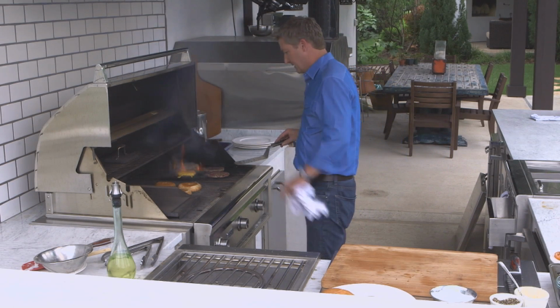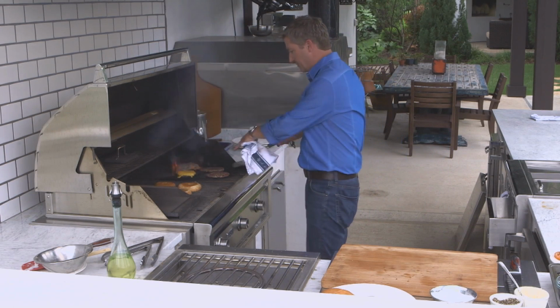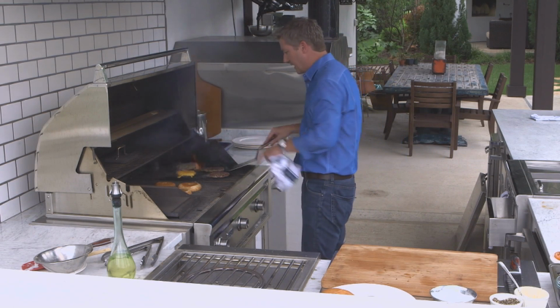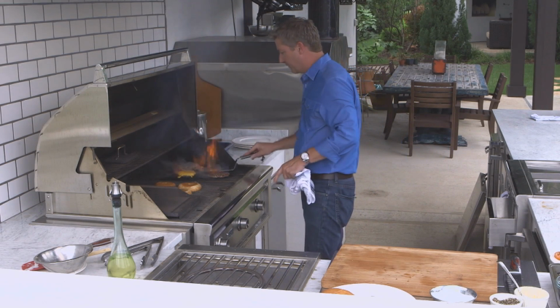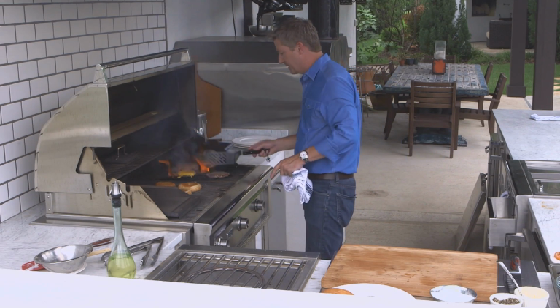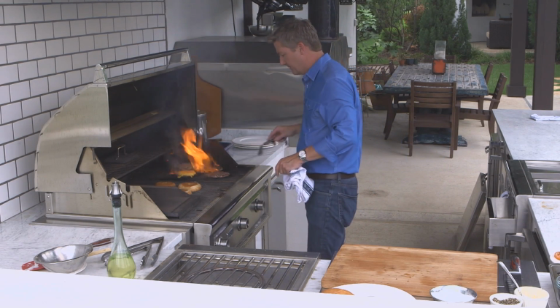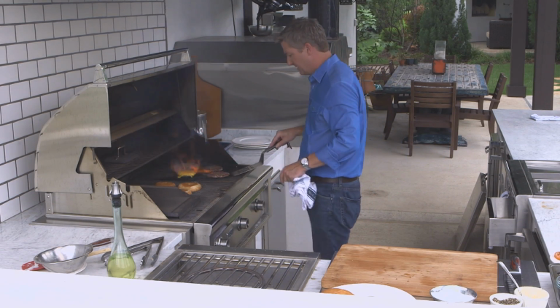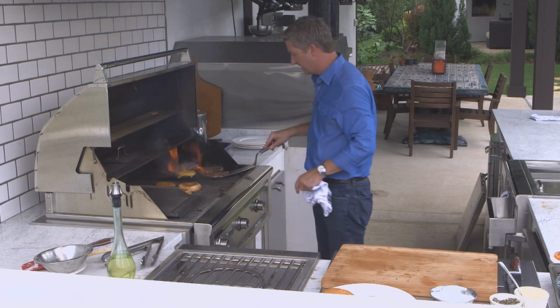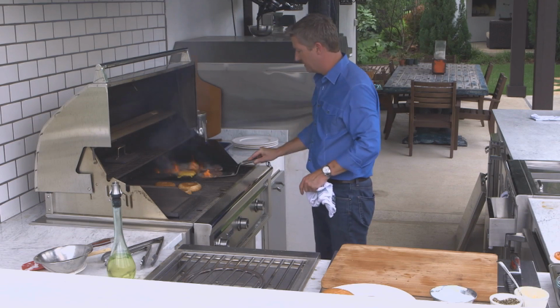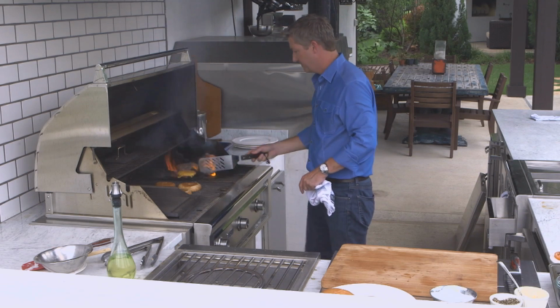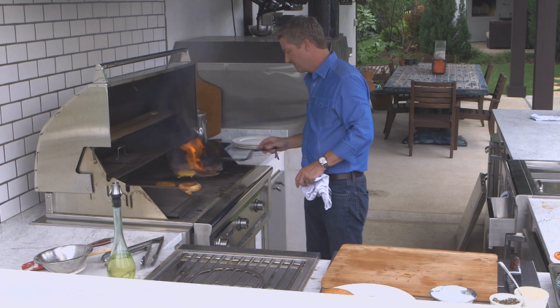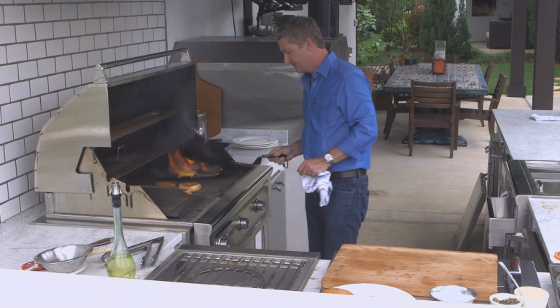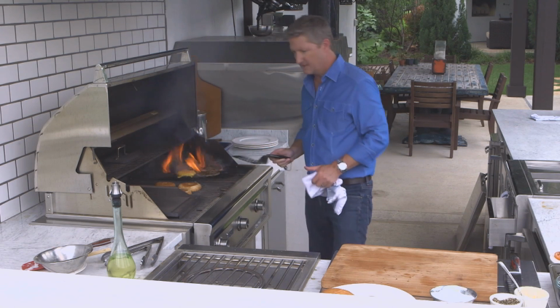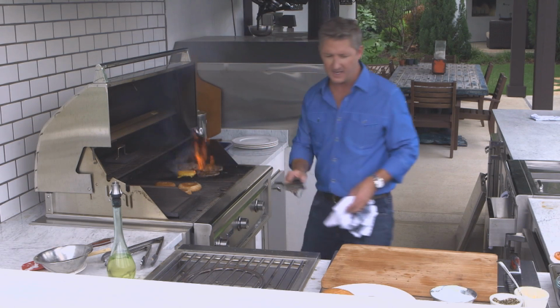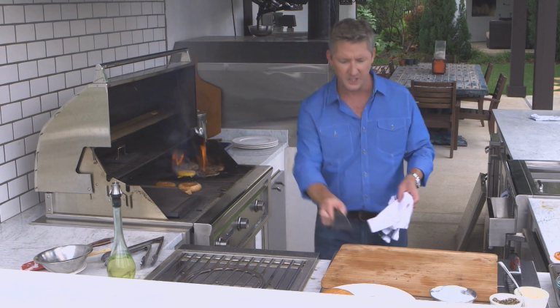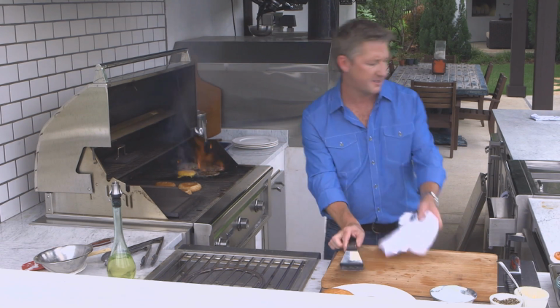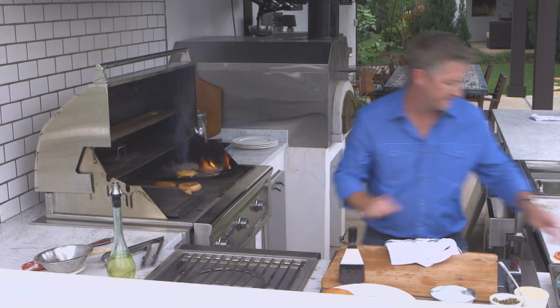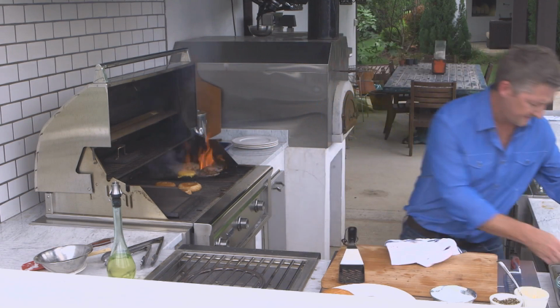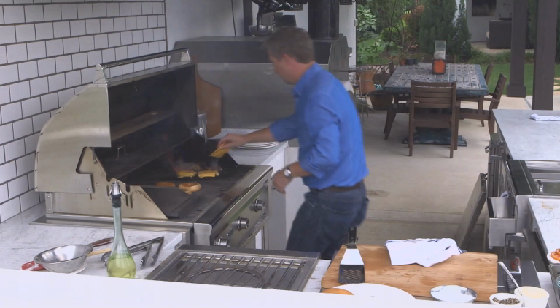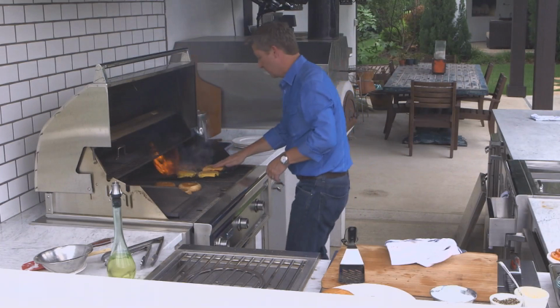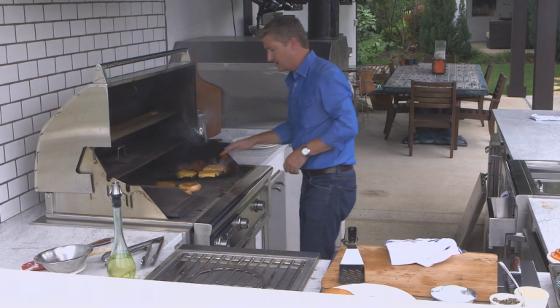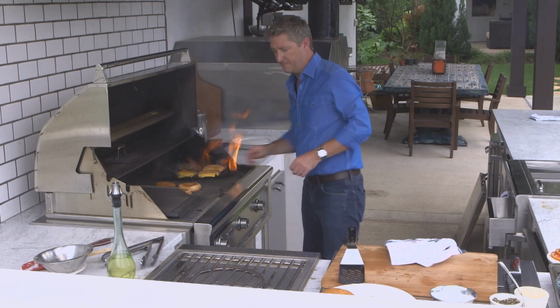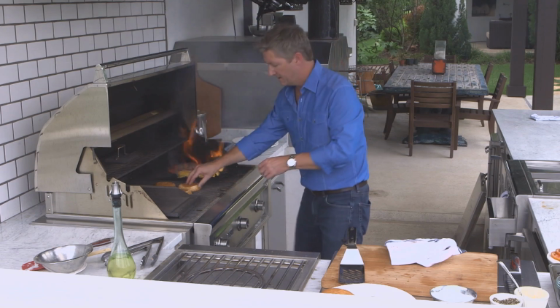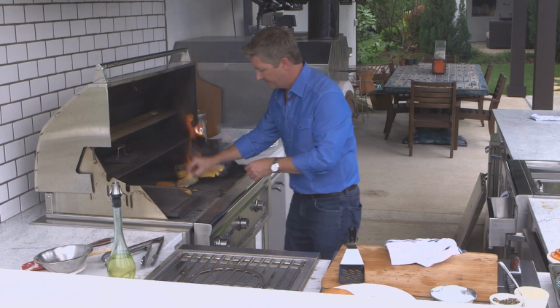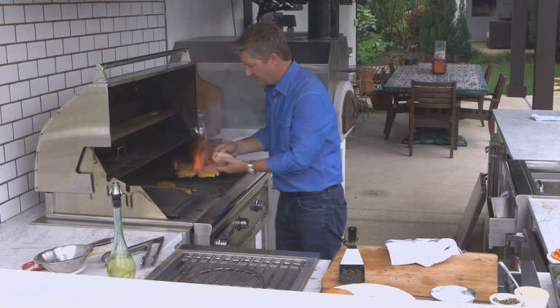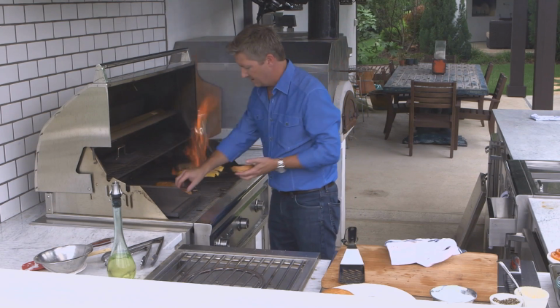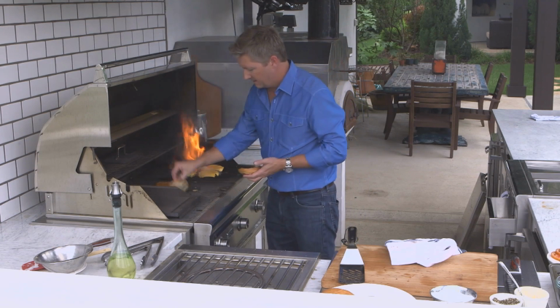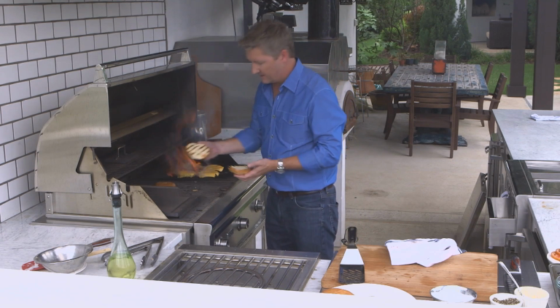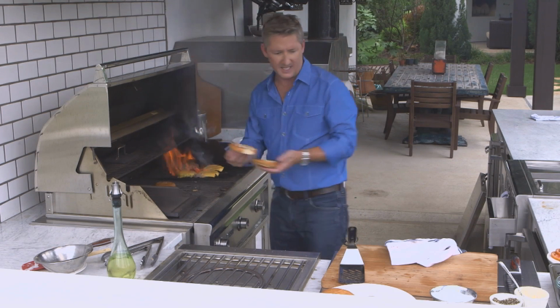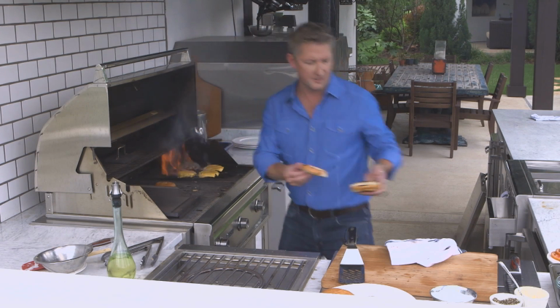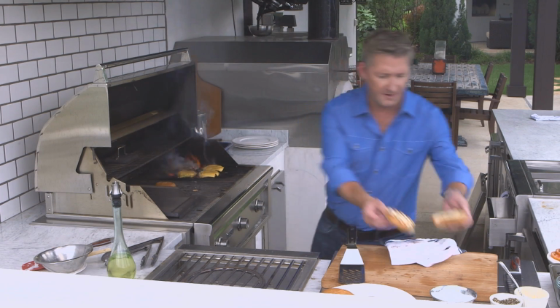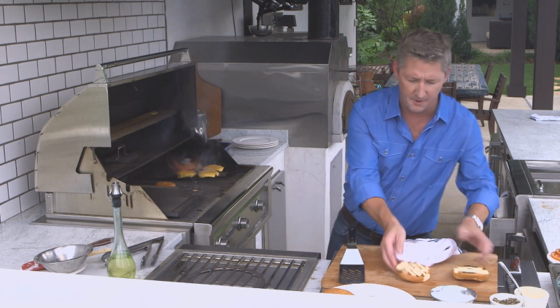Now this one's sweating, so we're going to flip it. Same here. Add our cheese, just like so. See — nice and toasty. Very important.